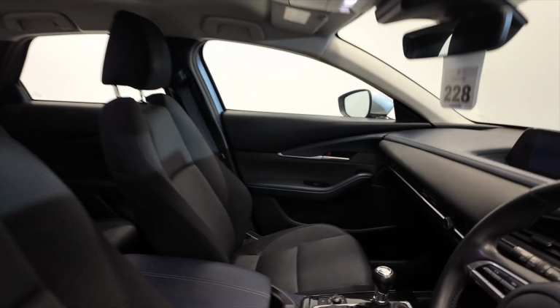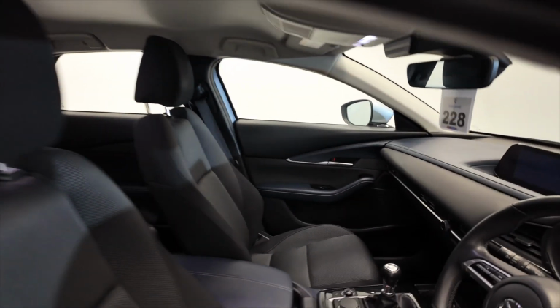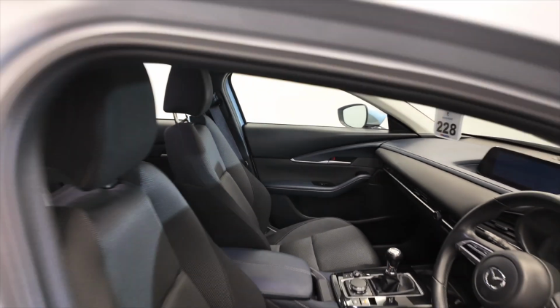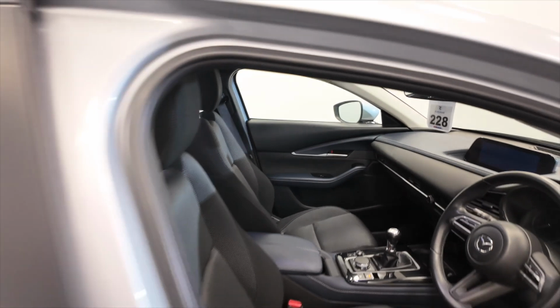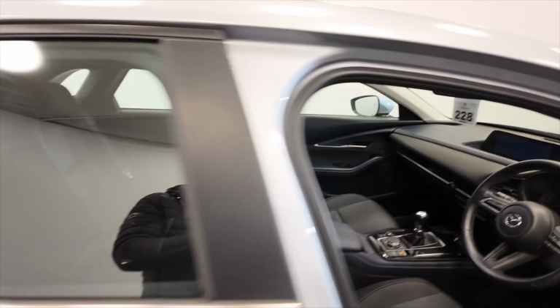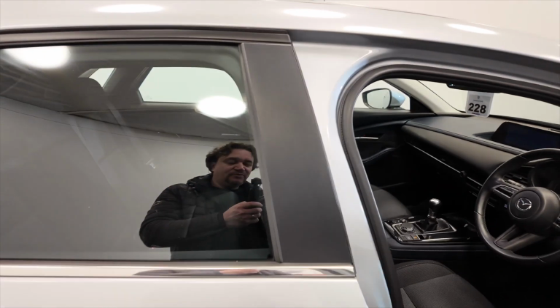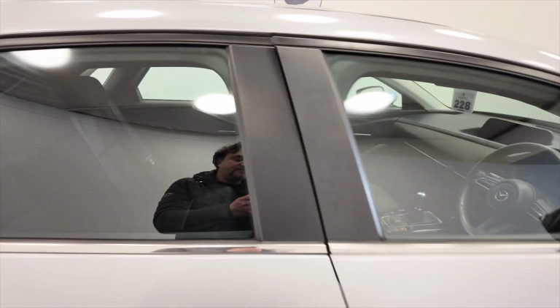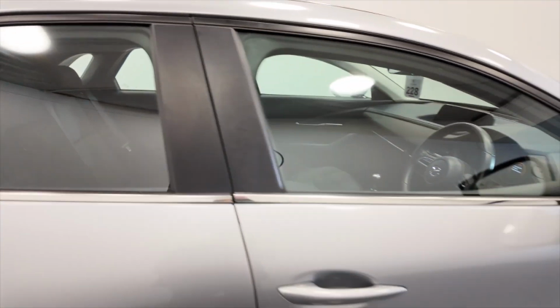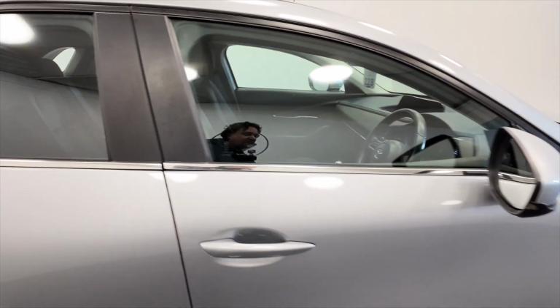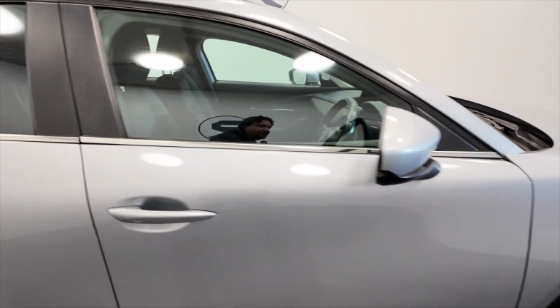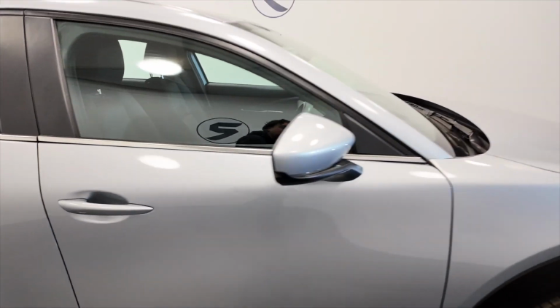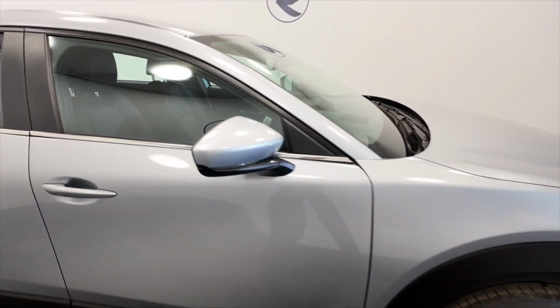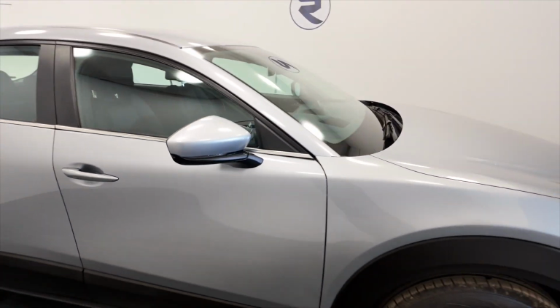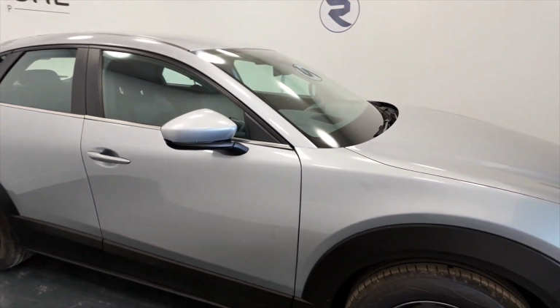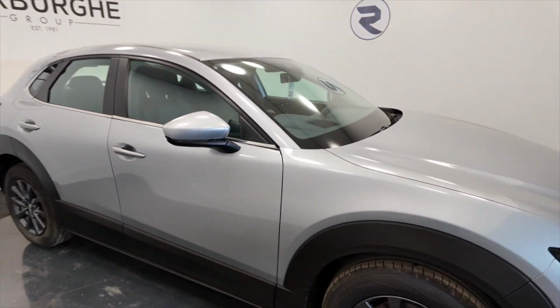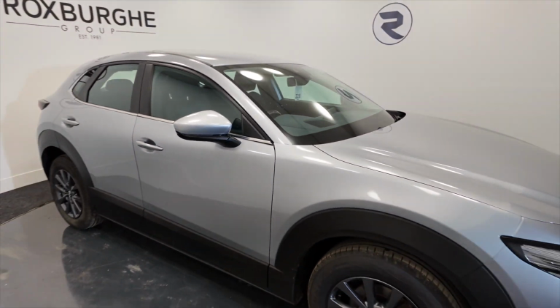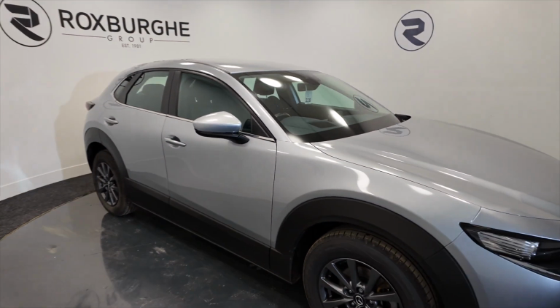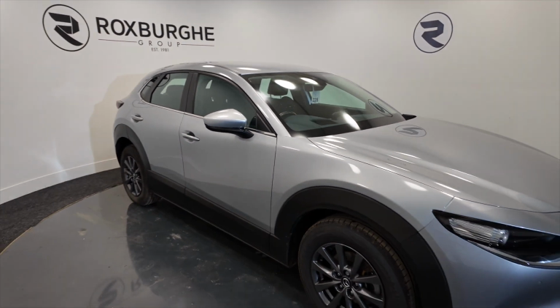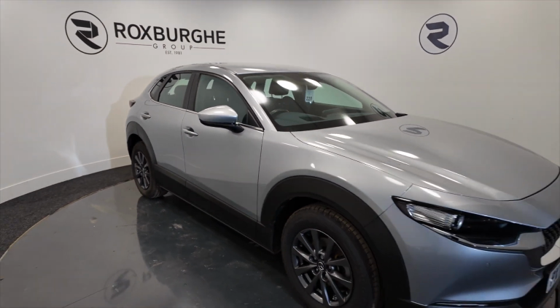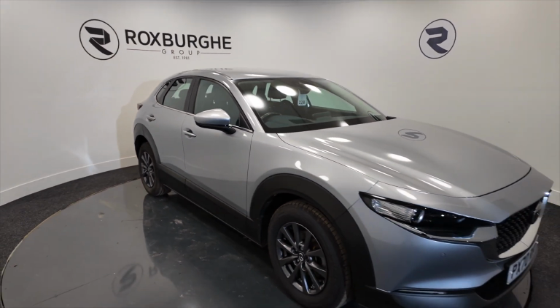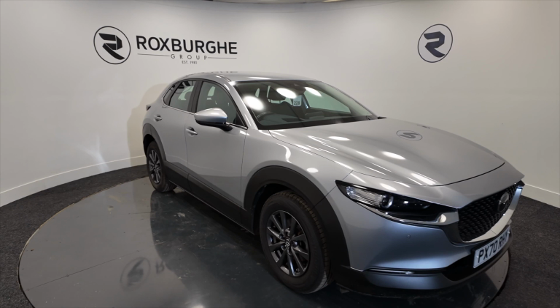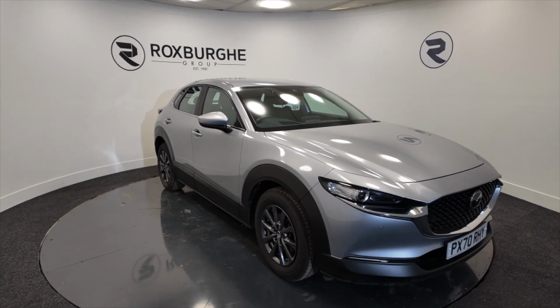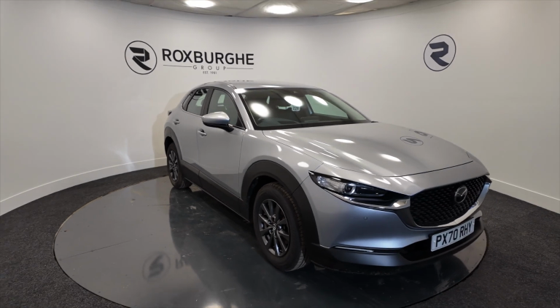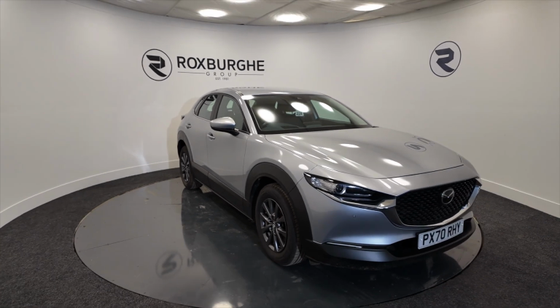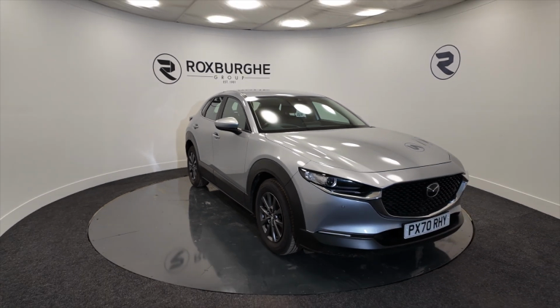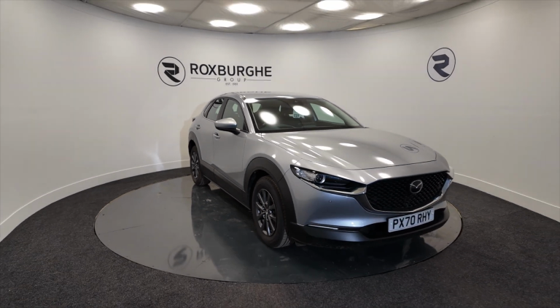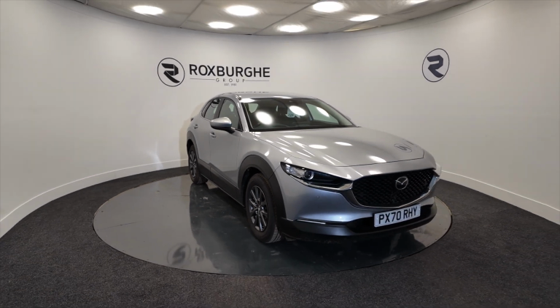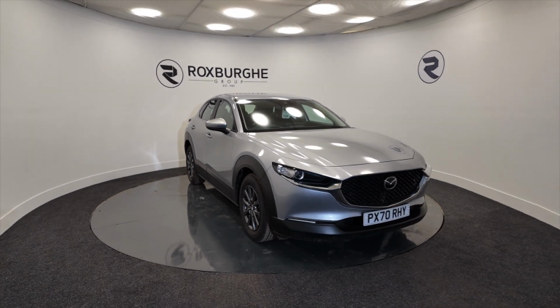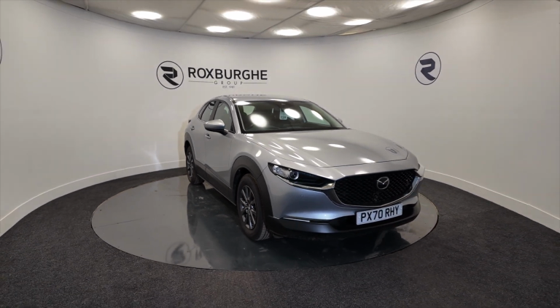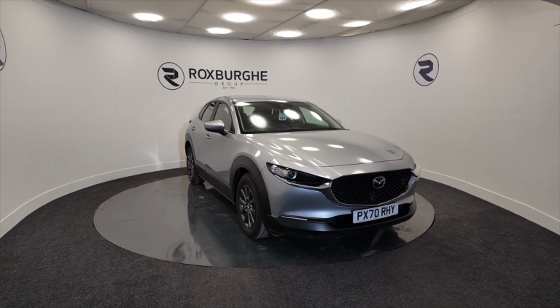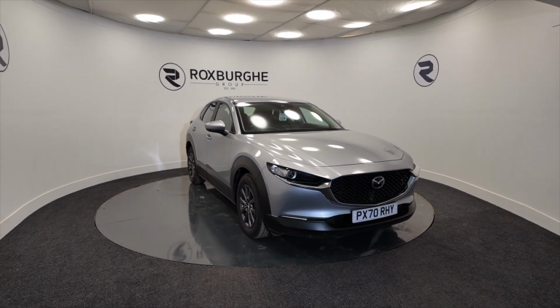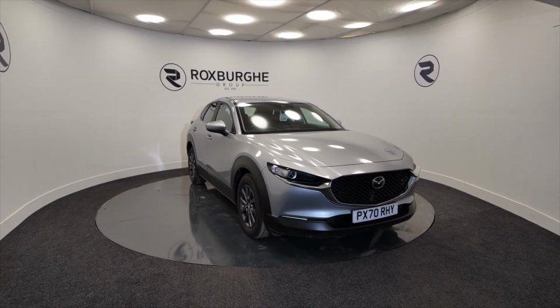So if you'd like any more information about this vehicle or any of our vehicles here at Roxburgh, you can always visit our website or just give us a call today. Thank you.